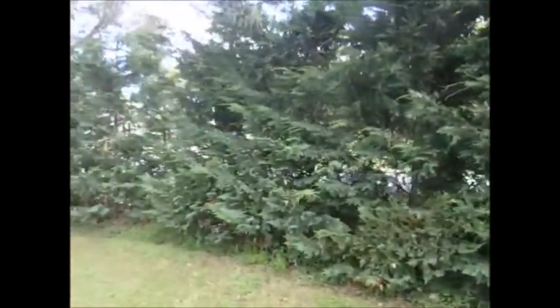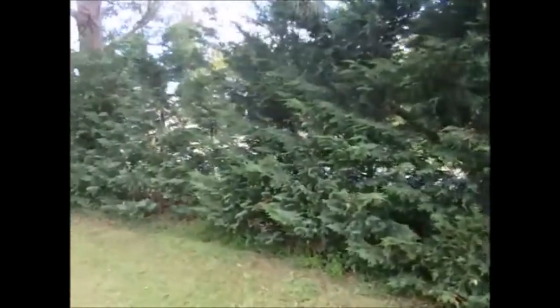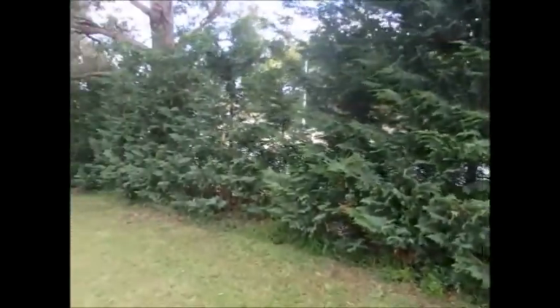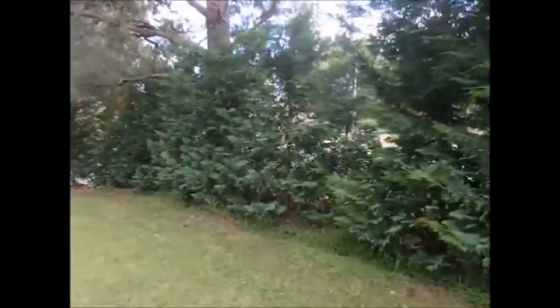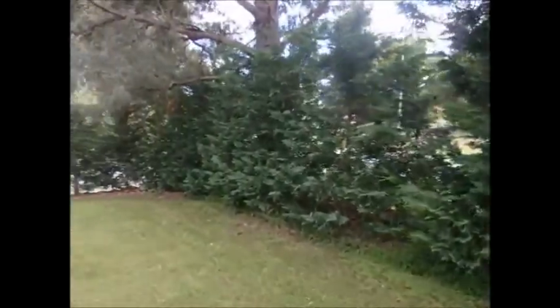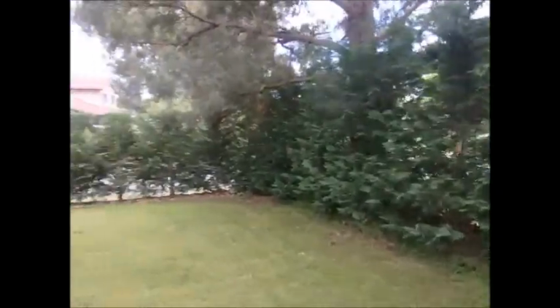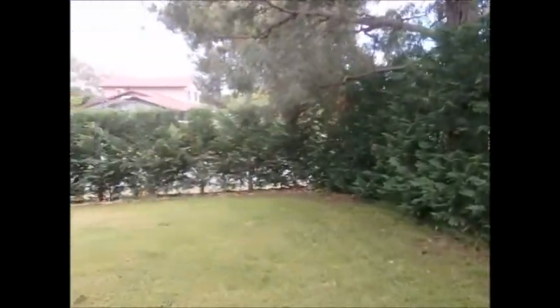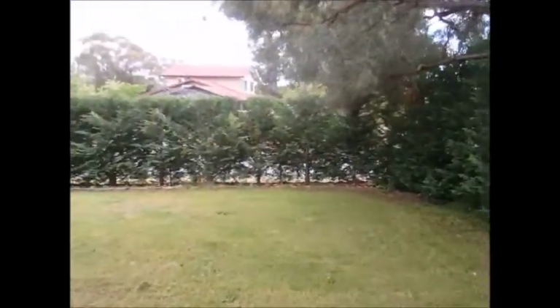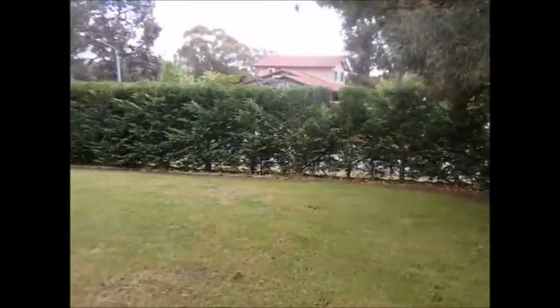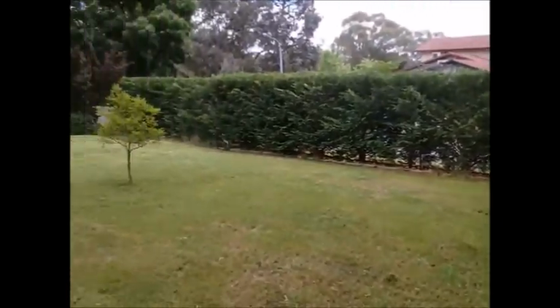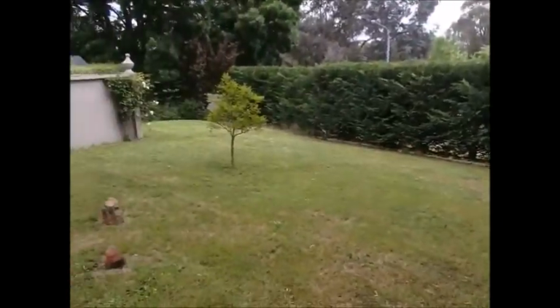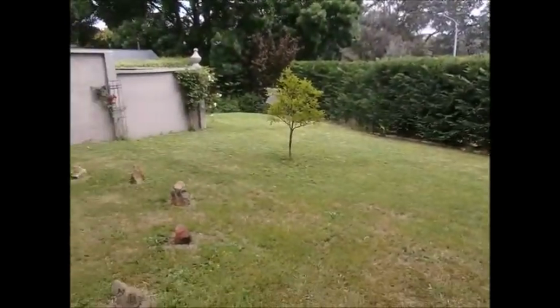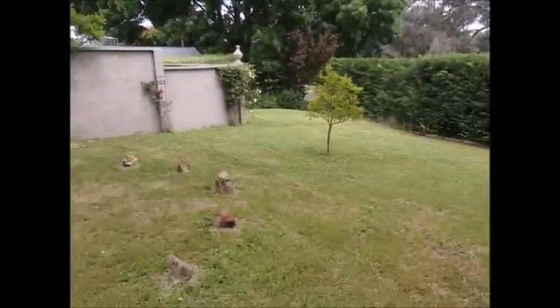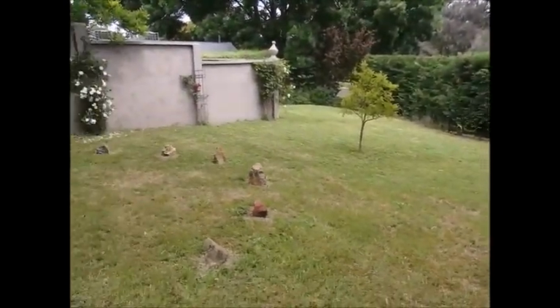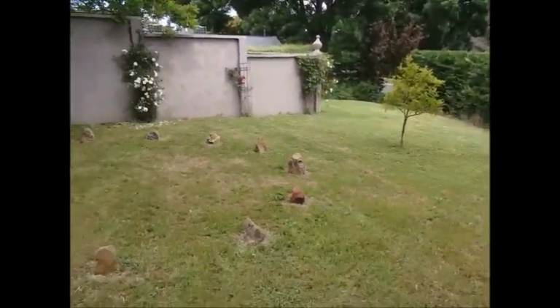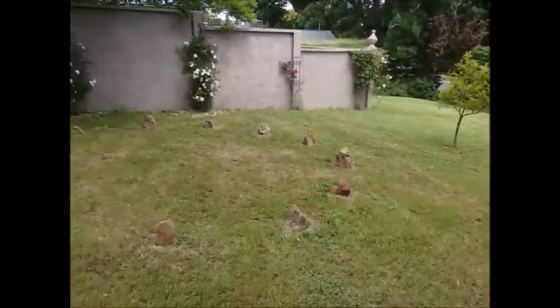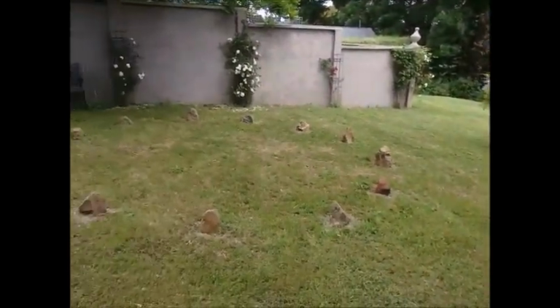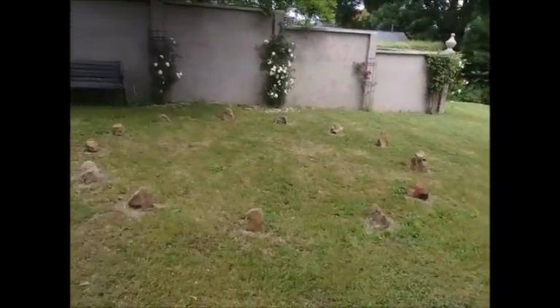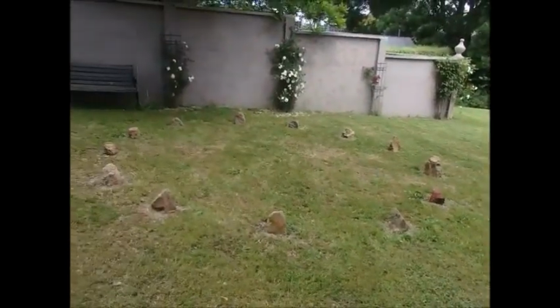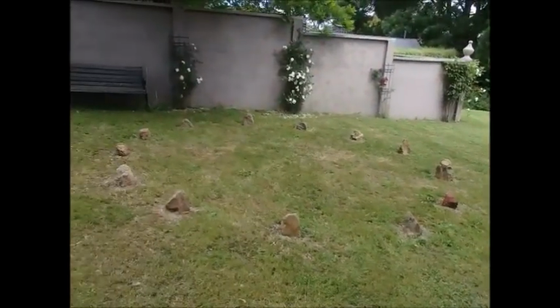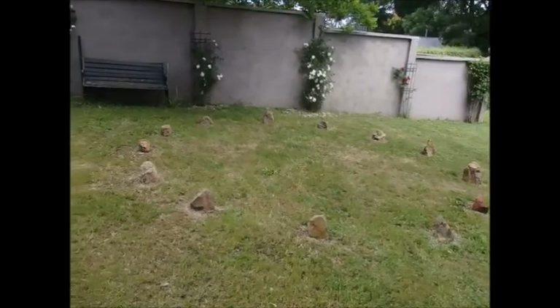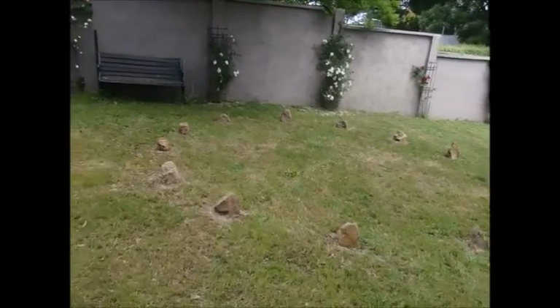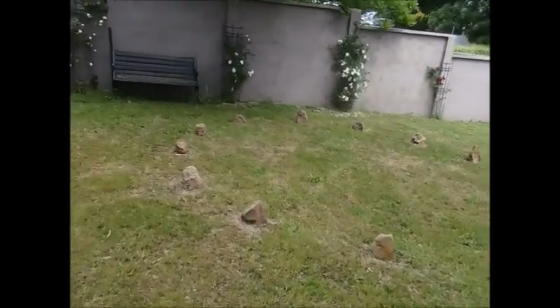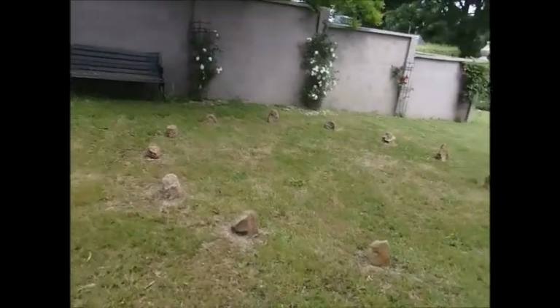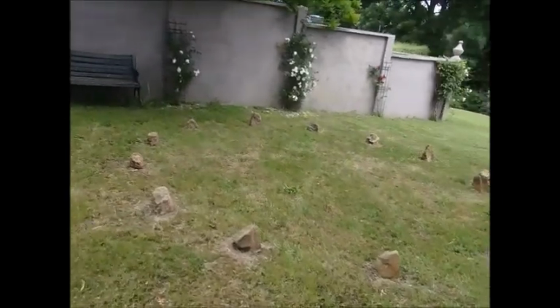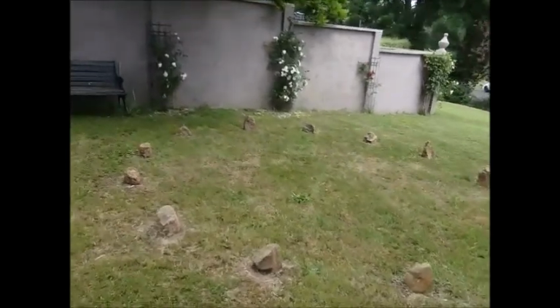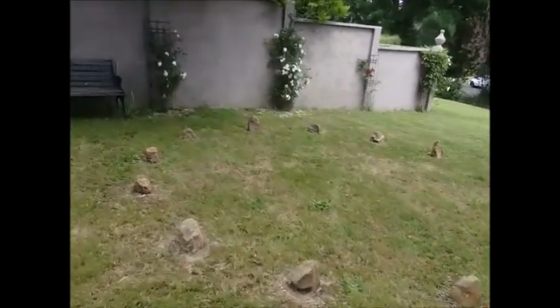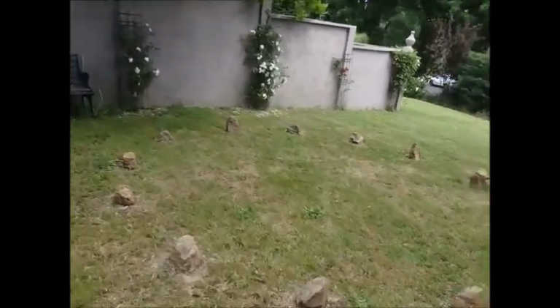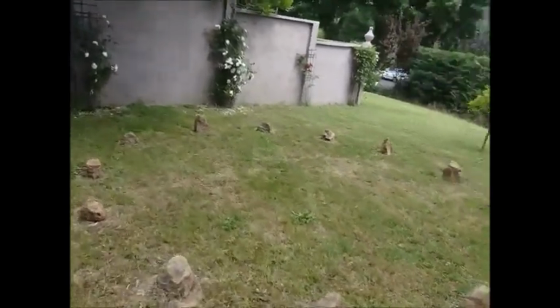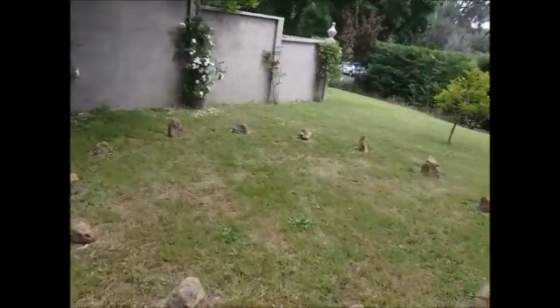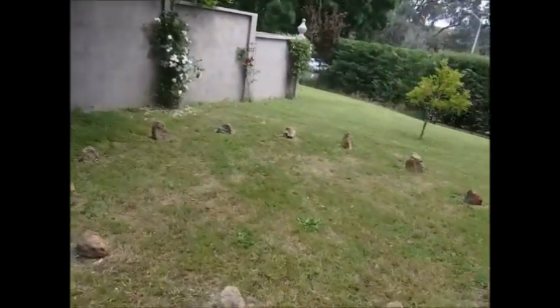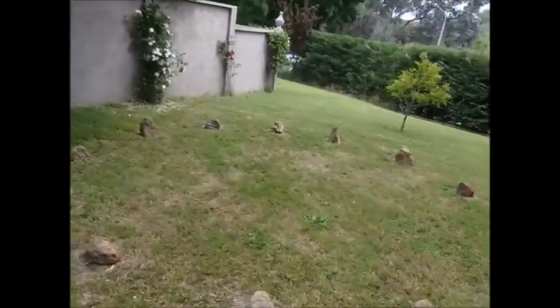The hedge and the lawn — I really, really like sitting out here on a summer afternoon having a beer. There's a stone circle that we put in — a bit of a homage to English gardens.